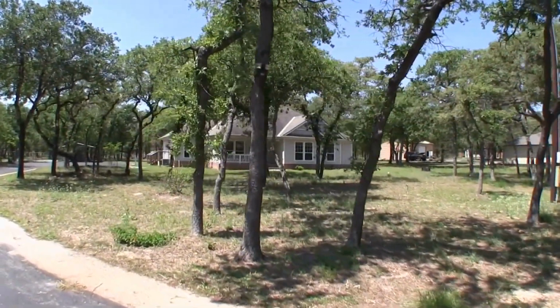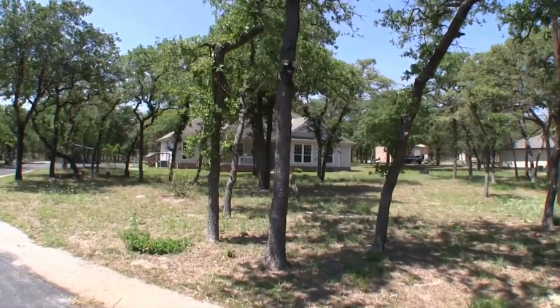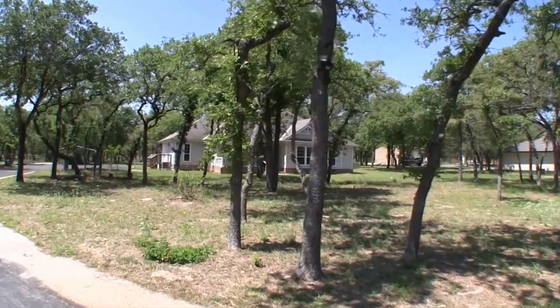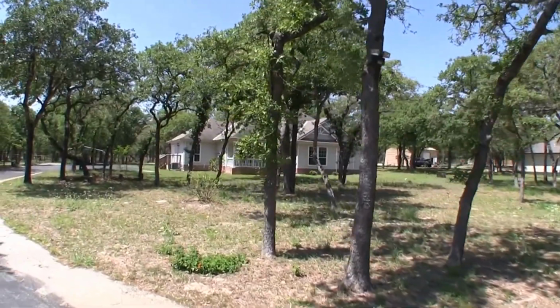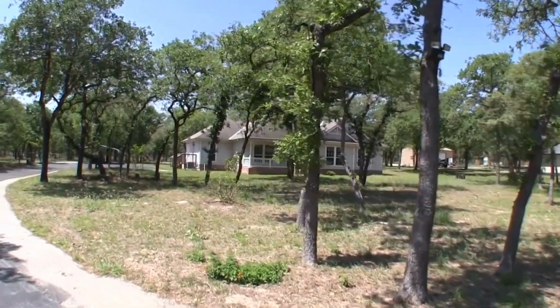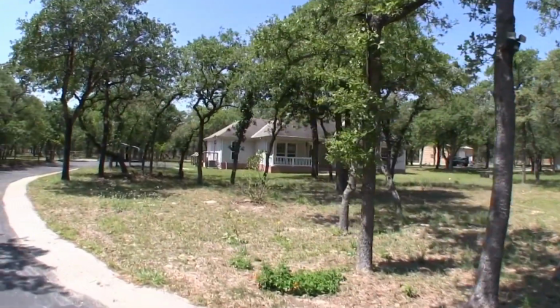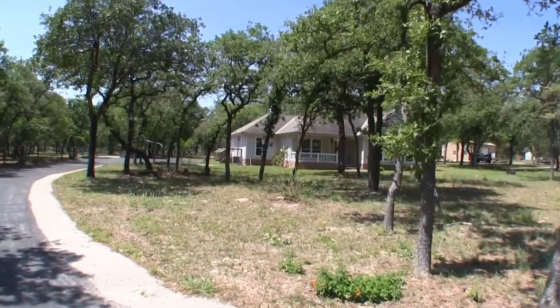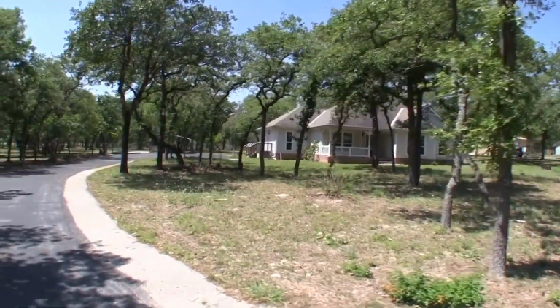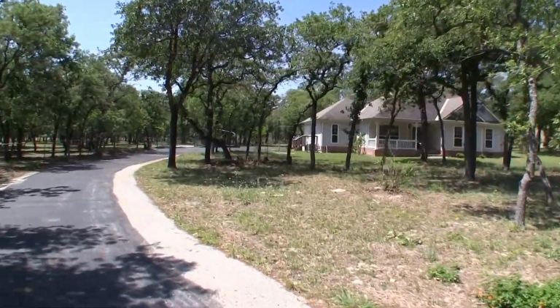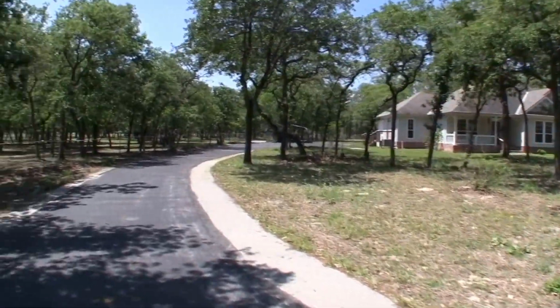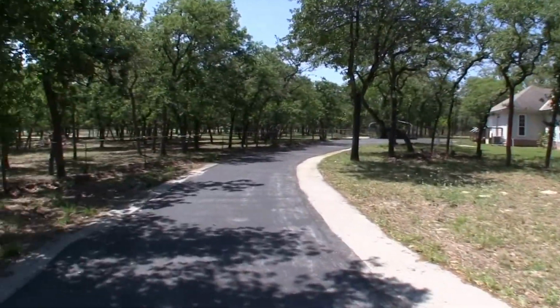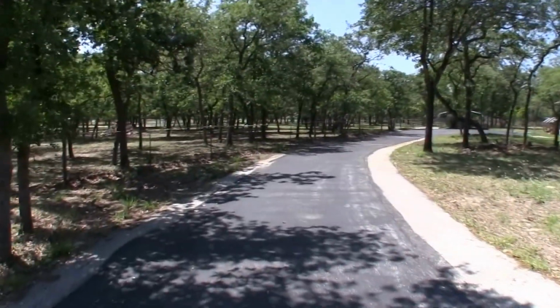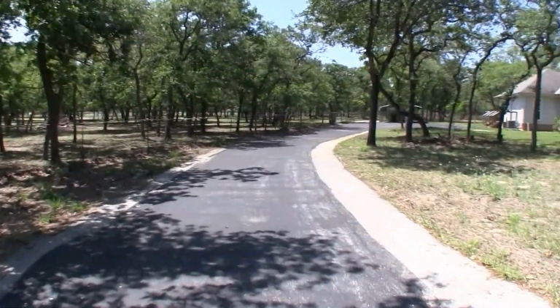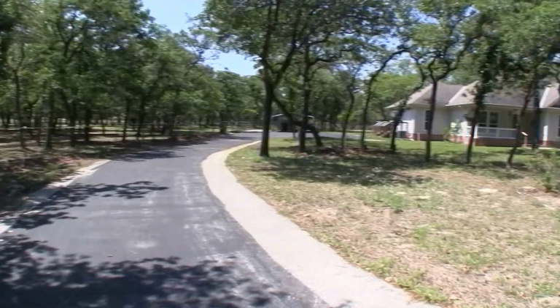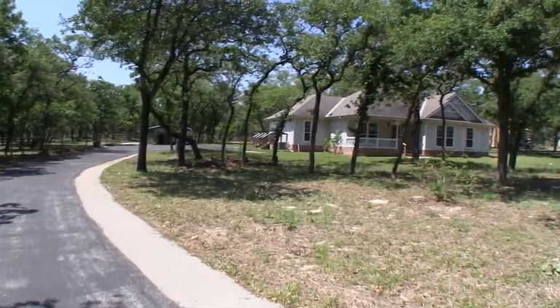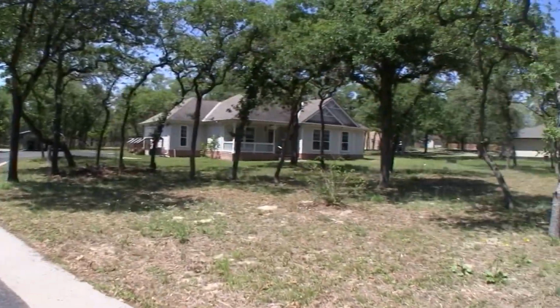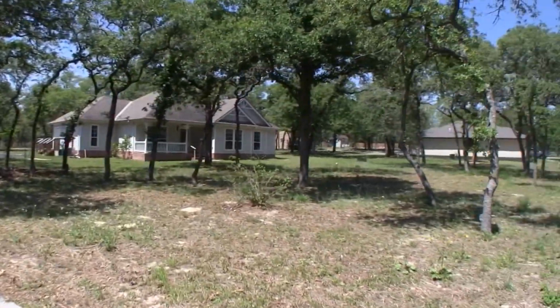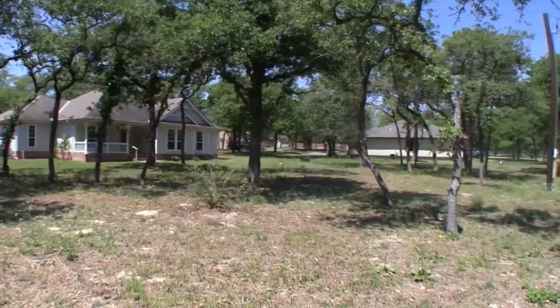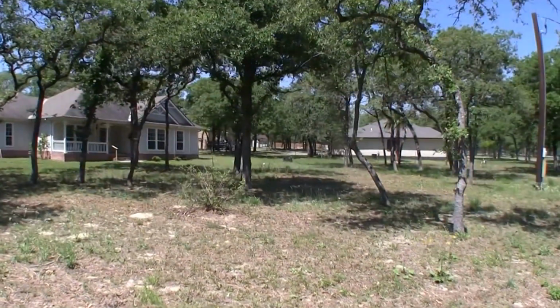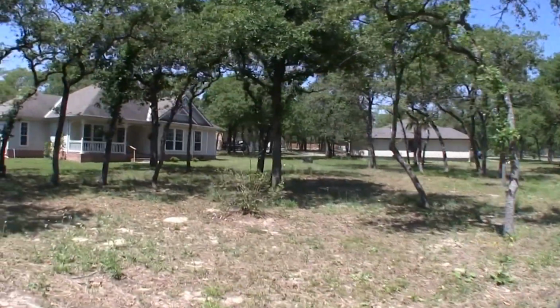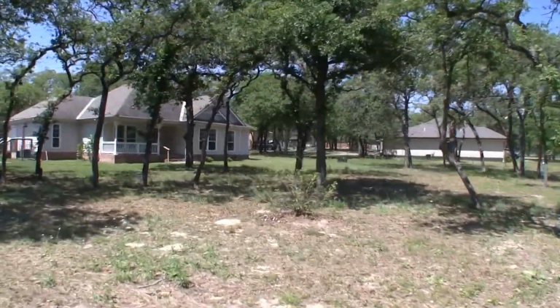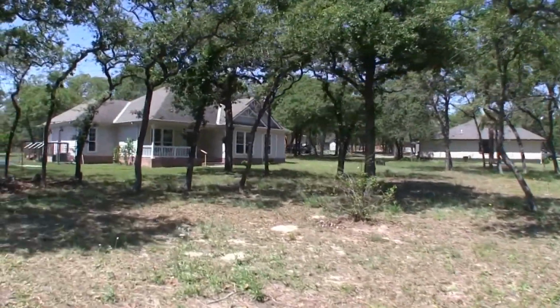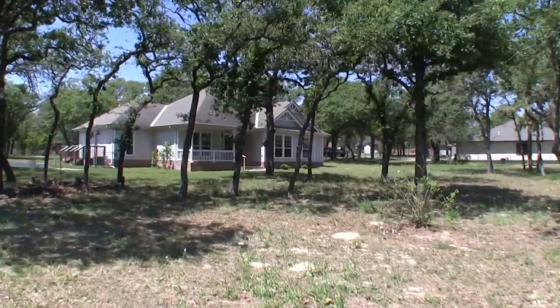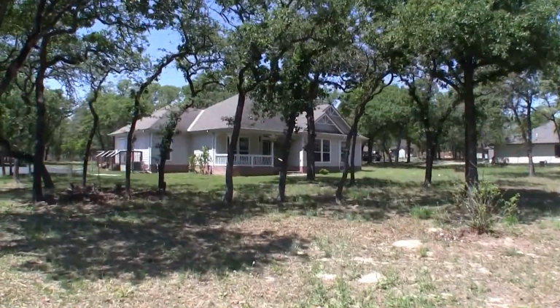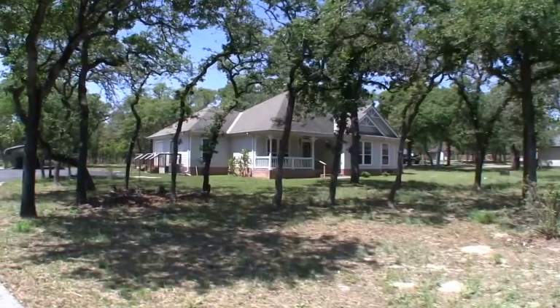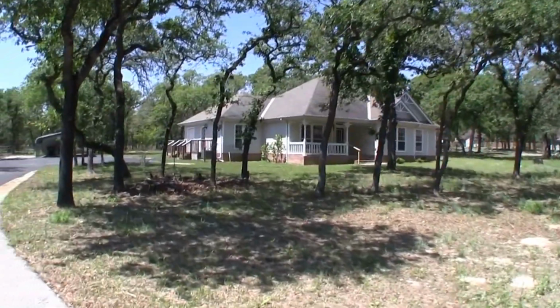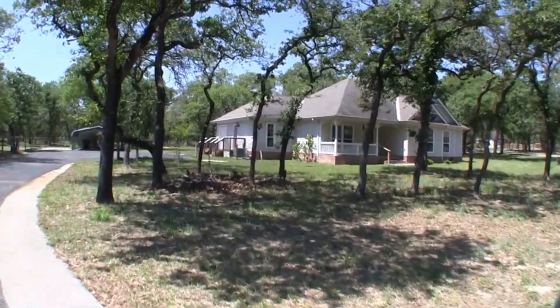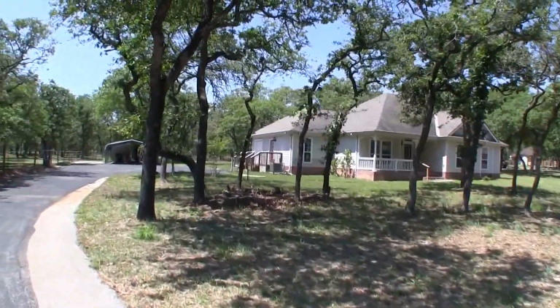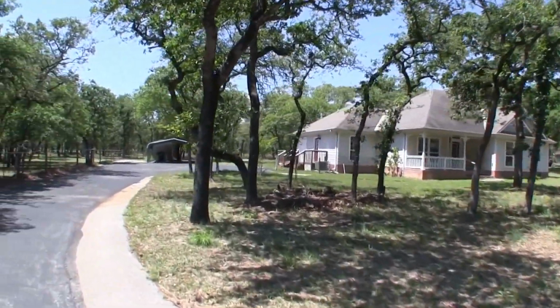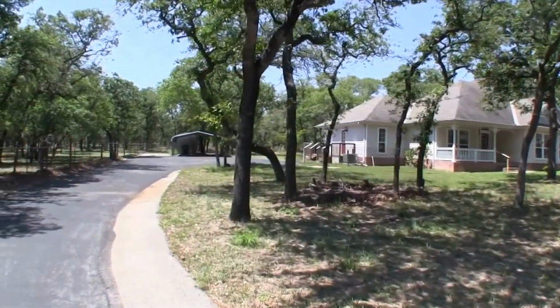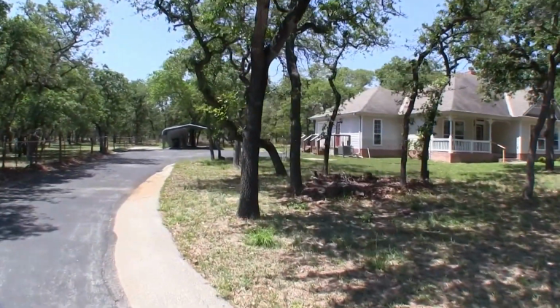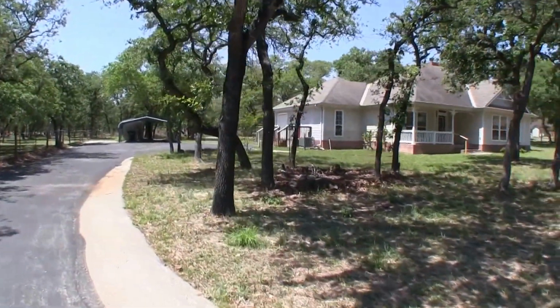Built in 2001, this home sits on a large two-acre lot. It's about $13,000 underneath the county appraisal. This is a fantastic opportunity — a beautiful home in a beautiful area.